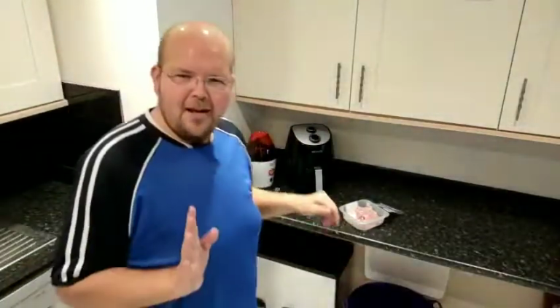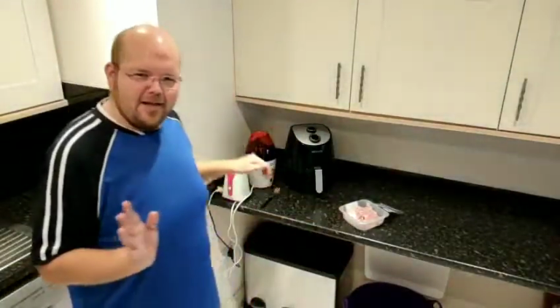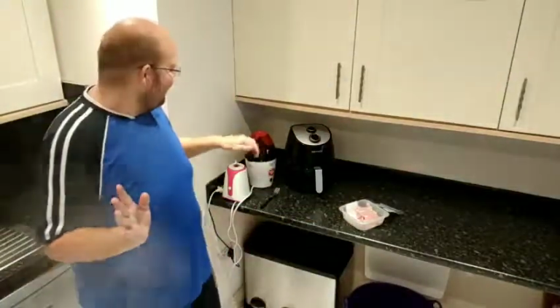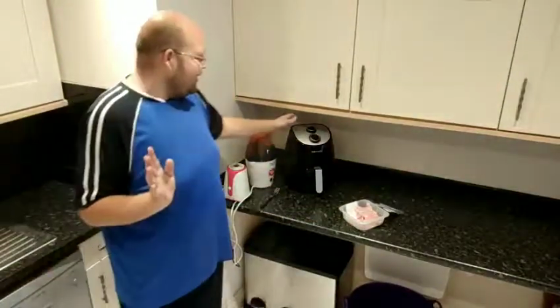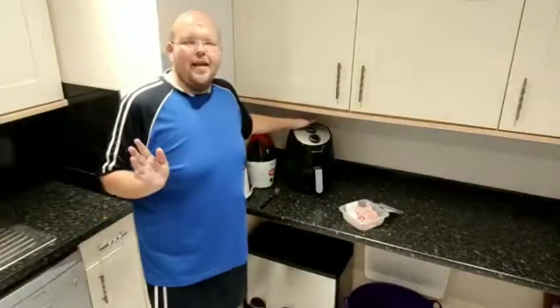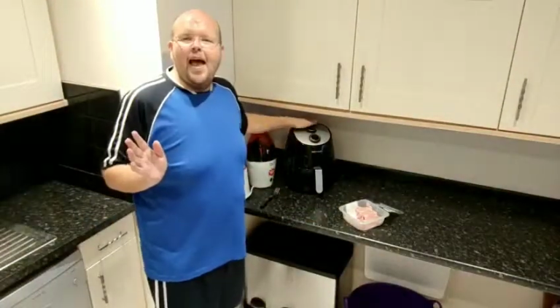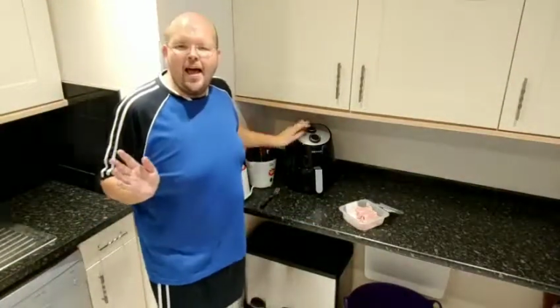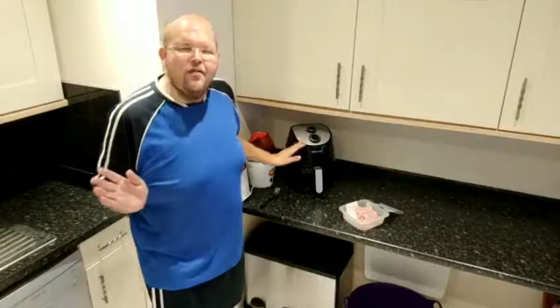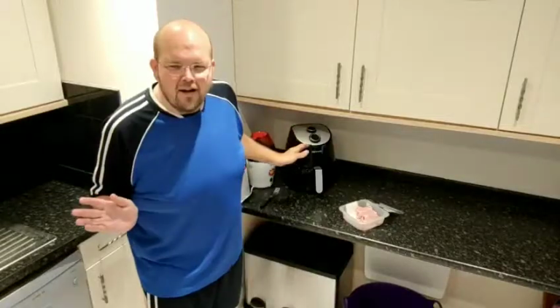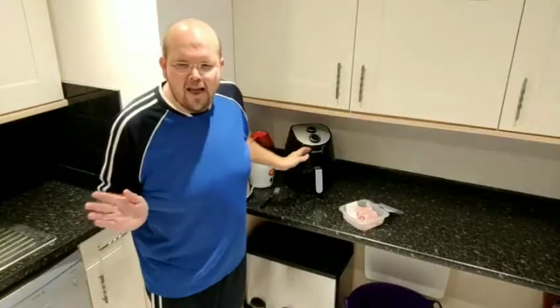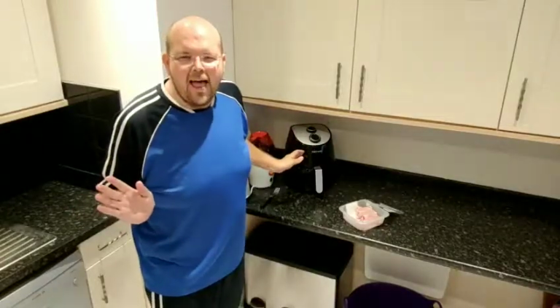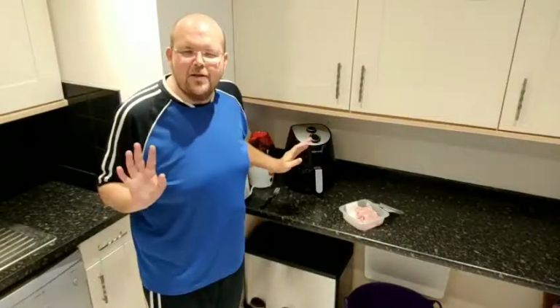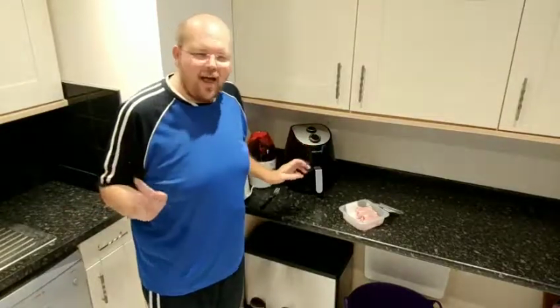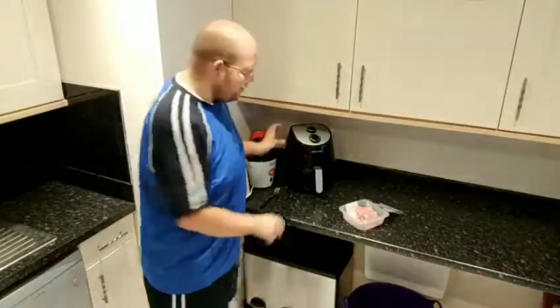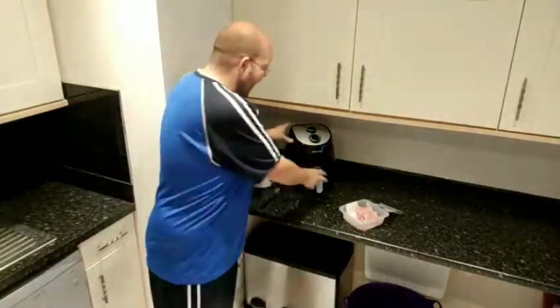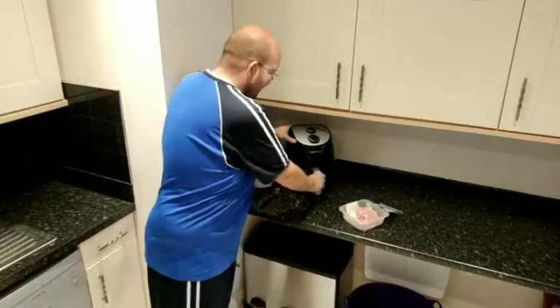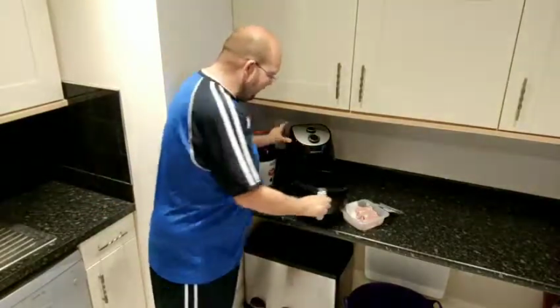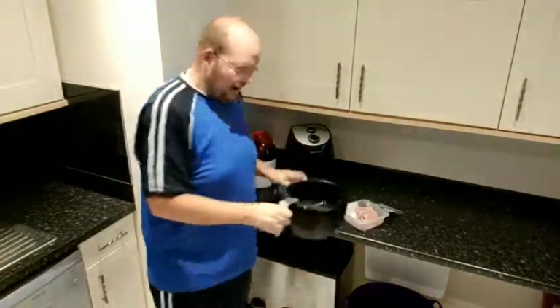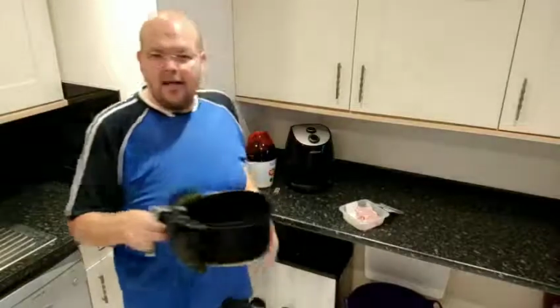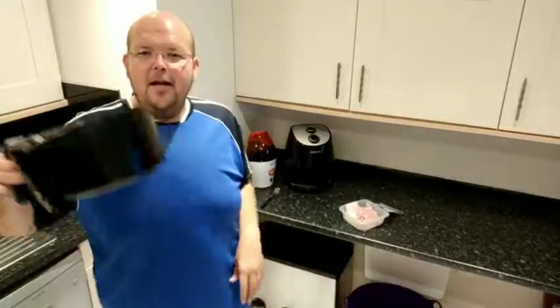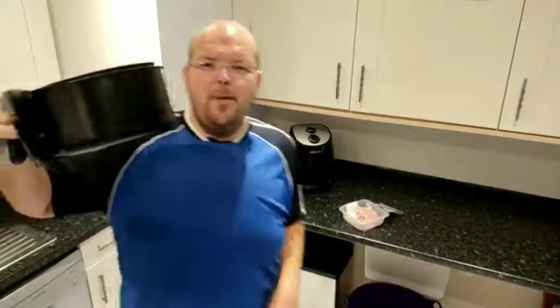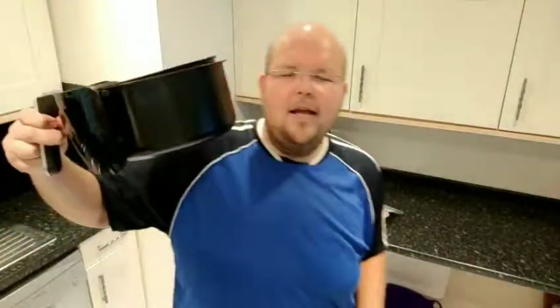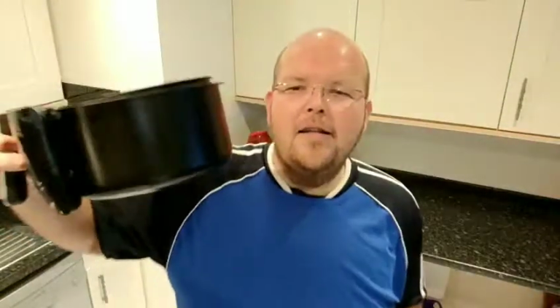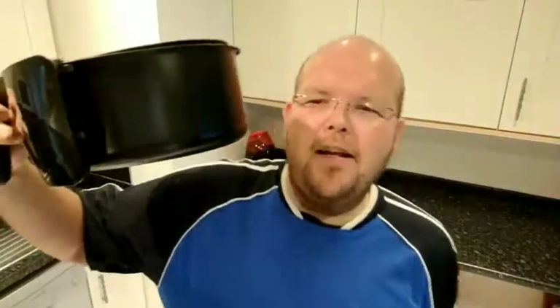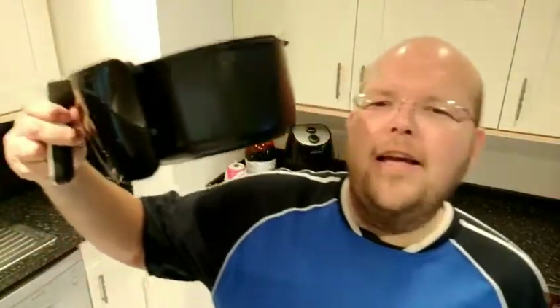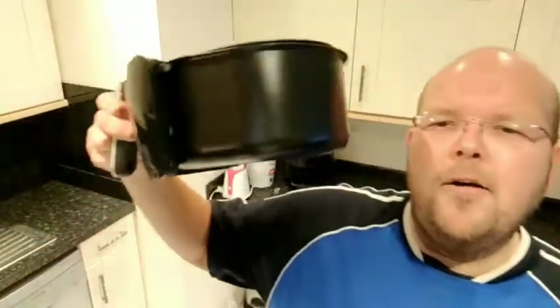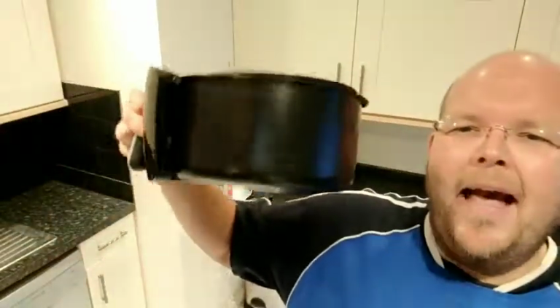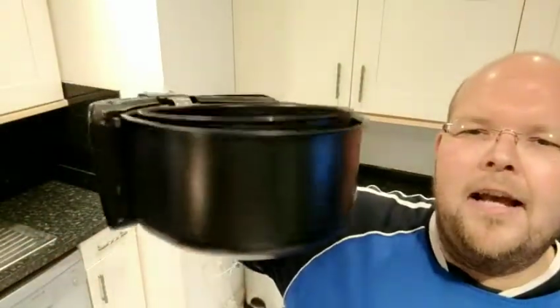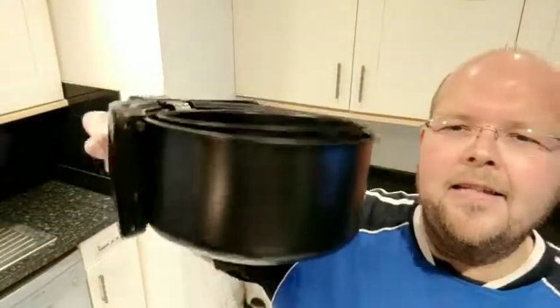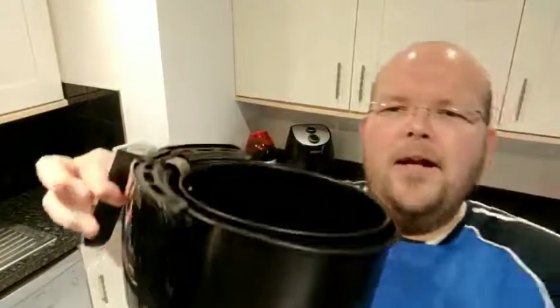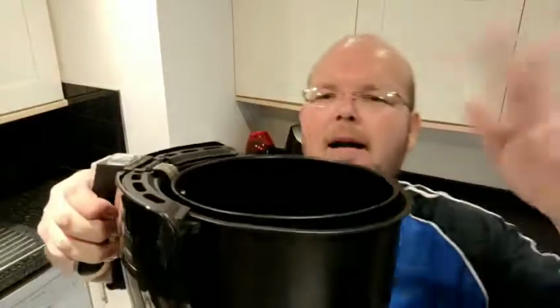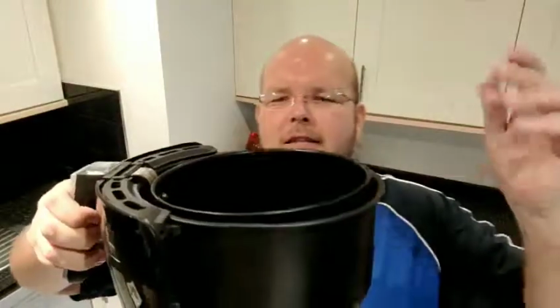Now this is my air fryer — it cooks with hot air and it looks like a deep fat fryer, so it's got a big pan on it like this where you can pile stuff in.